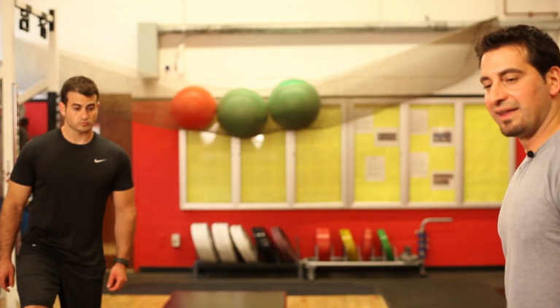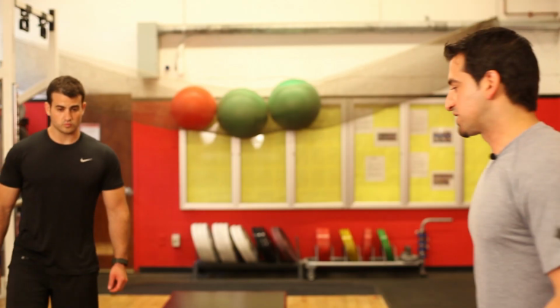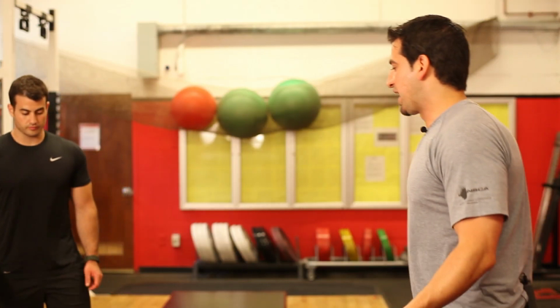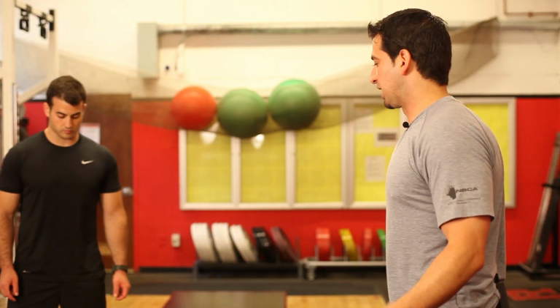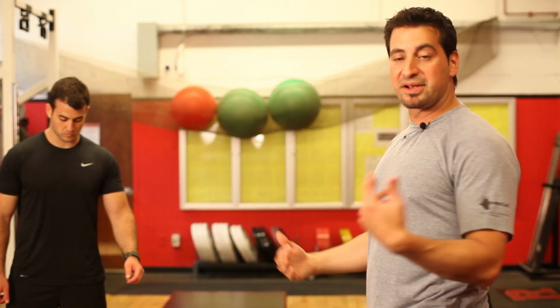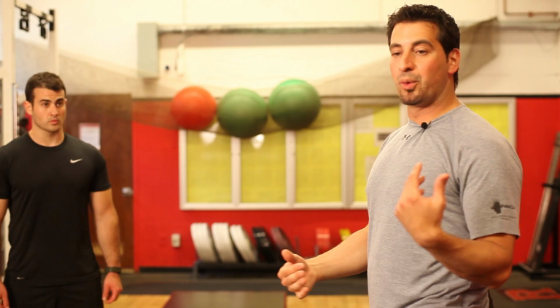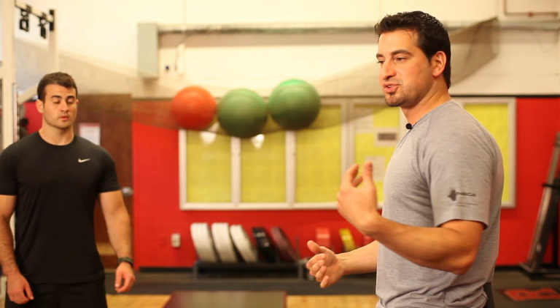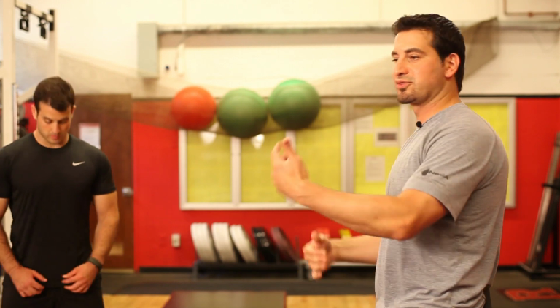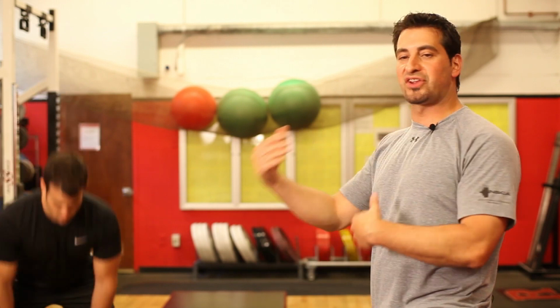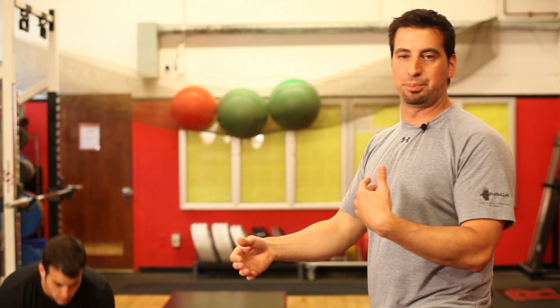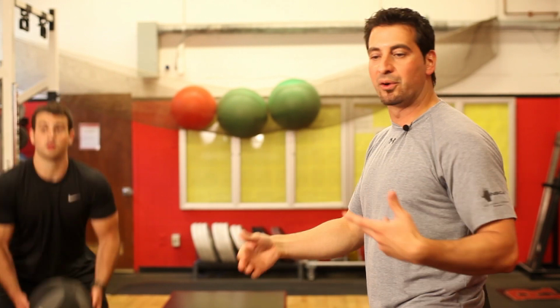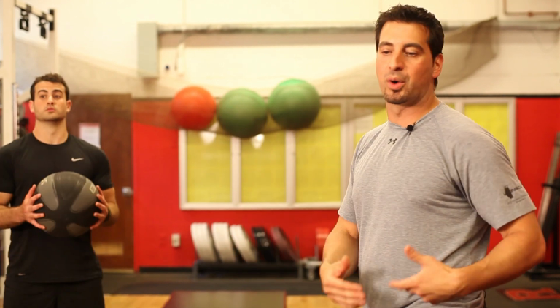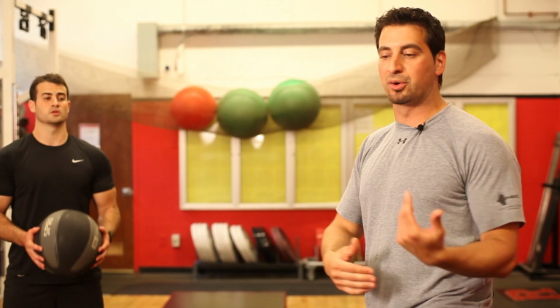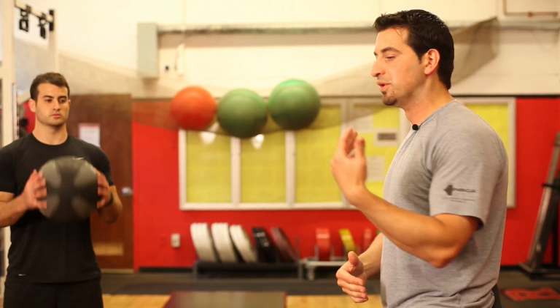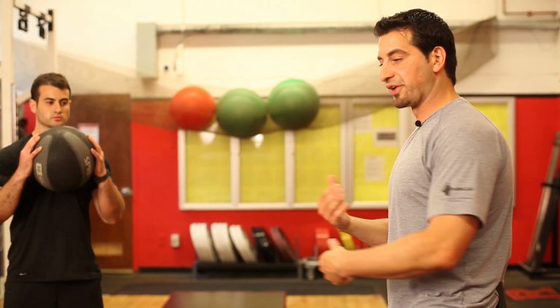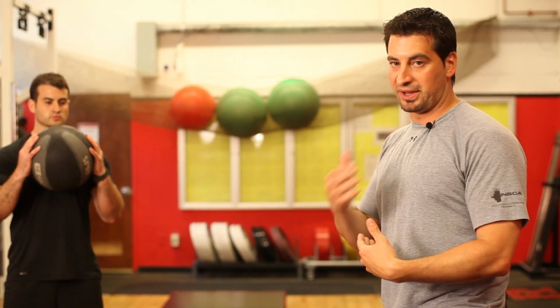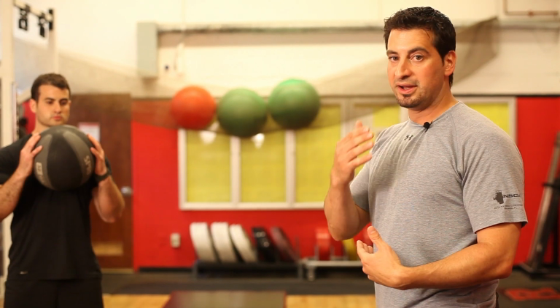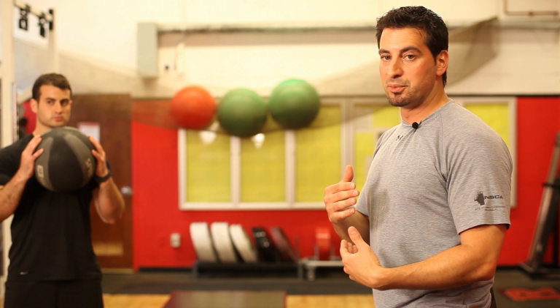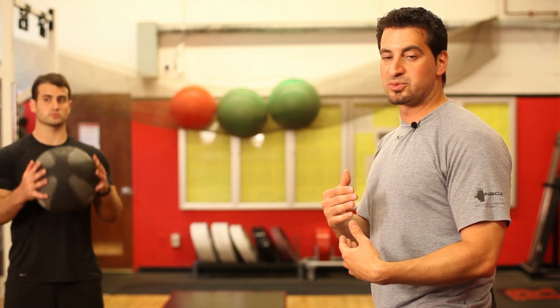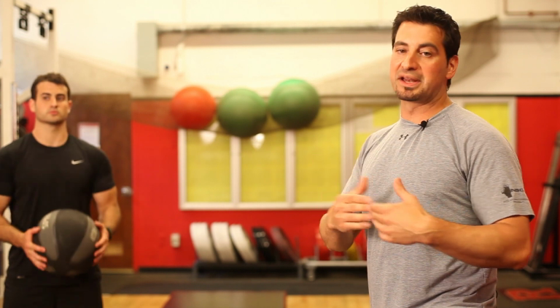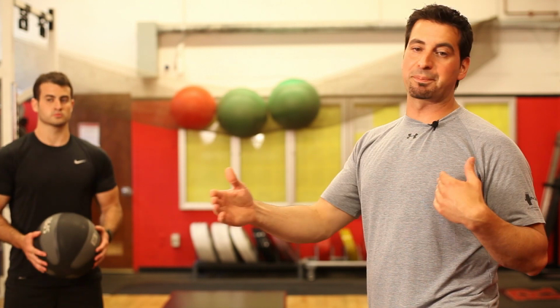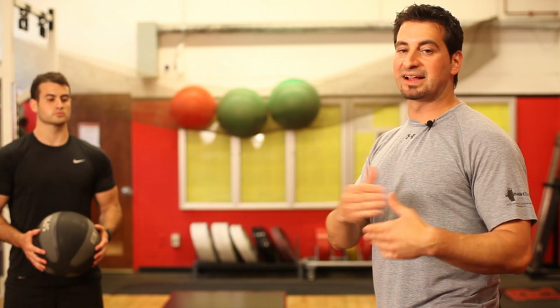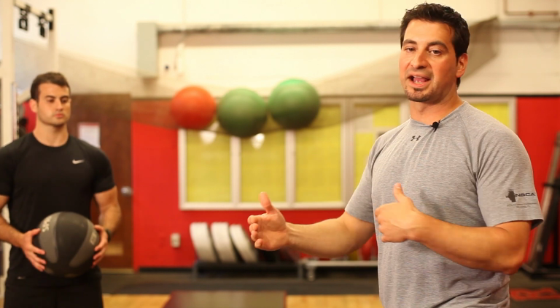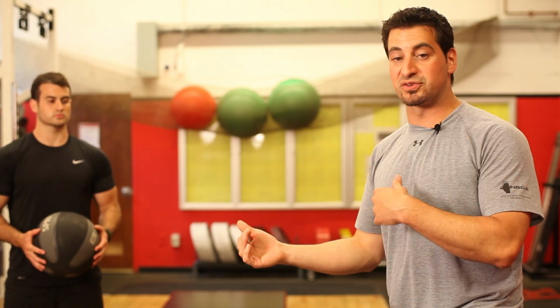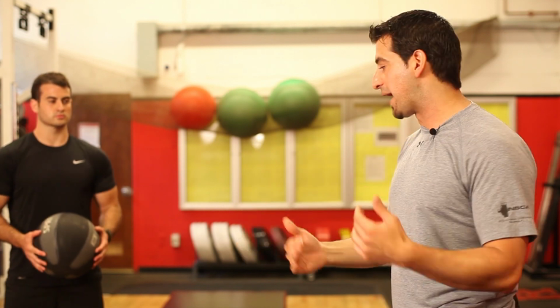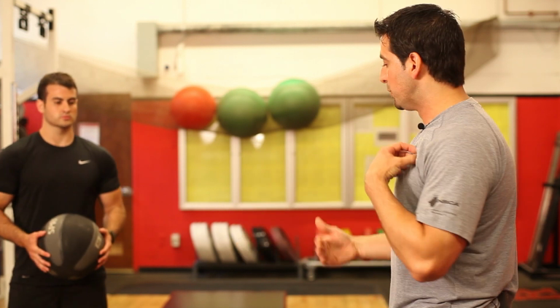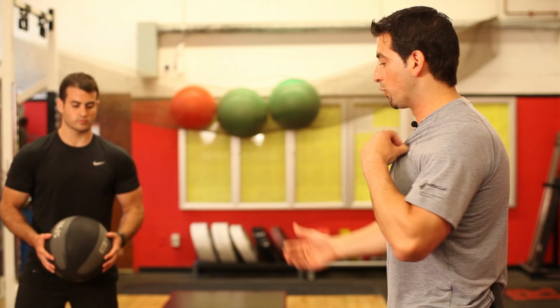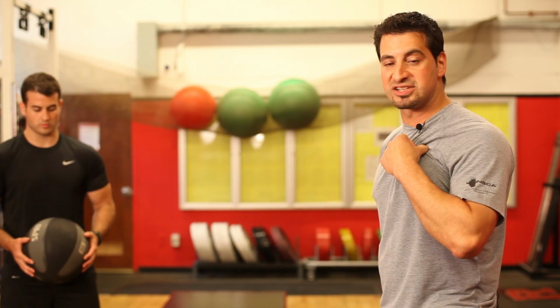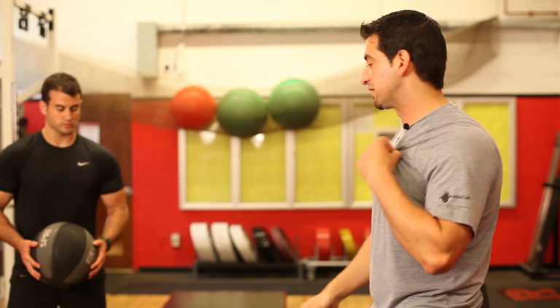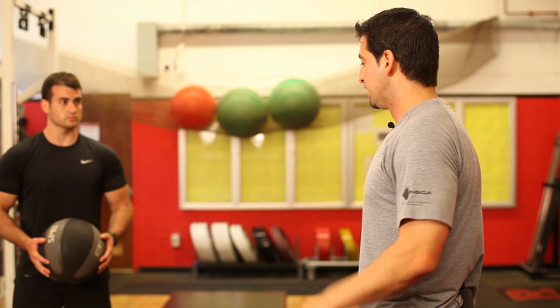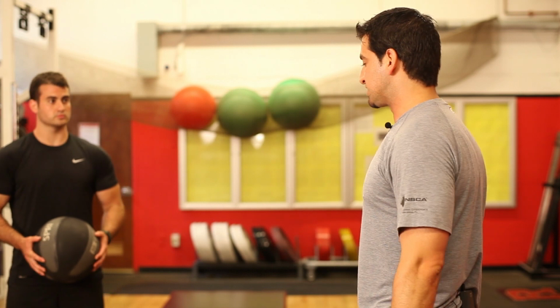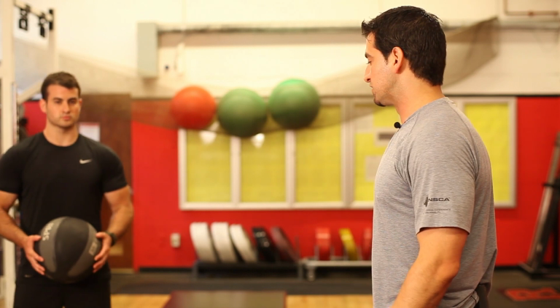The last exercise — because we don't want to just do things through the sagittal plane only — we want to go through frontal plane movements as well, meaning you're stepping side to side, not just front to back. We can incorporate something like a side lunge.